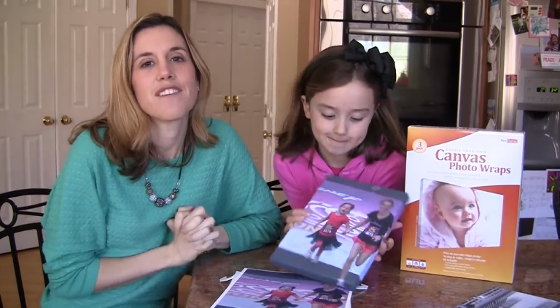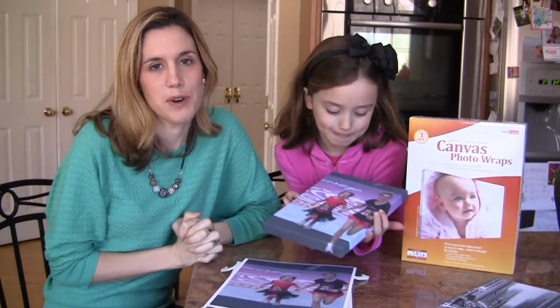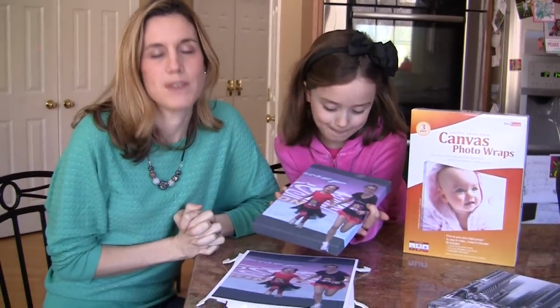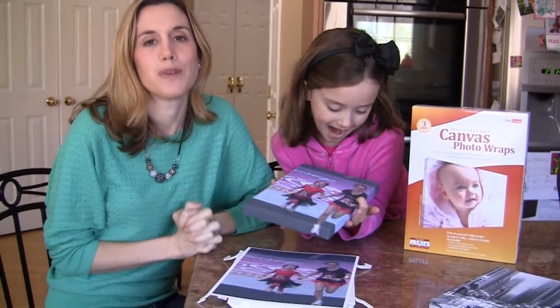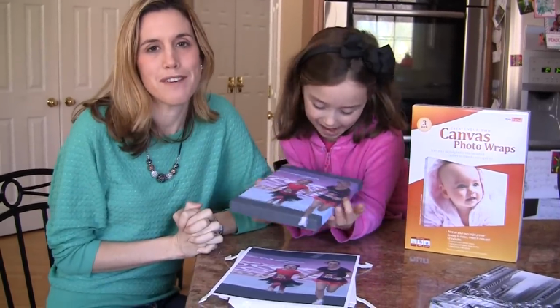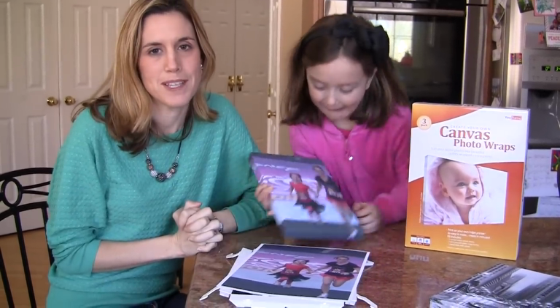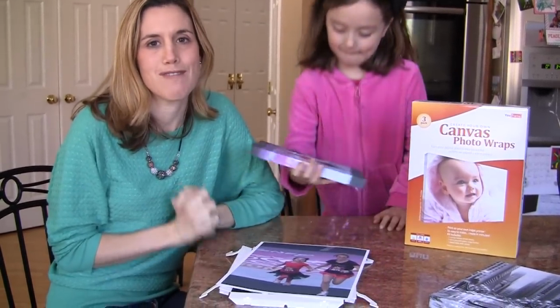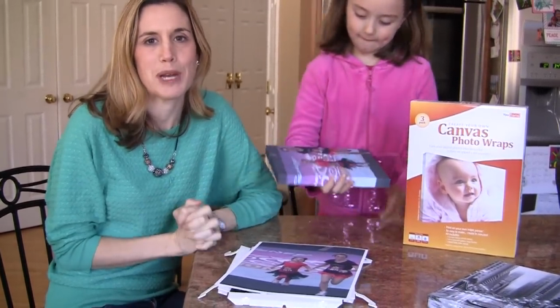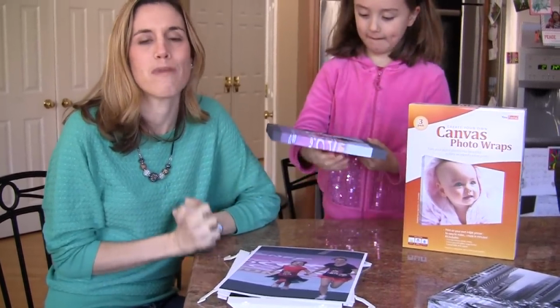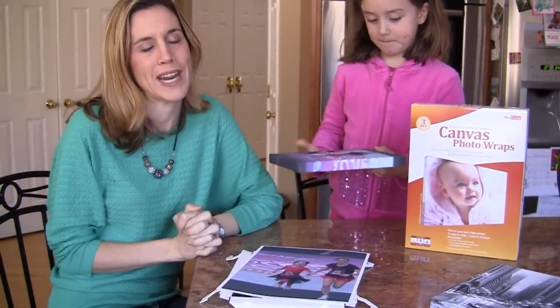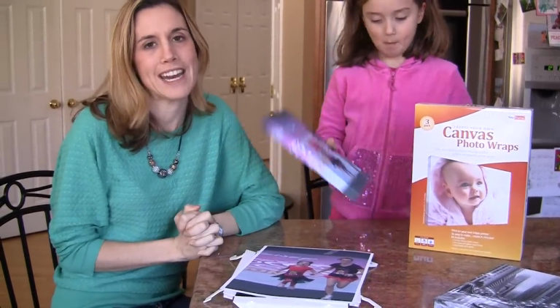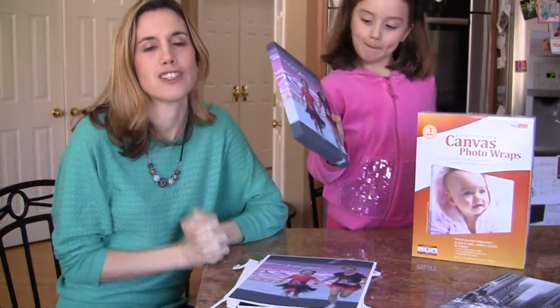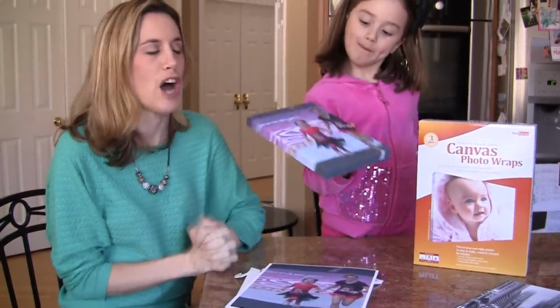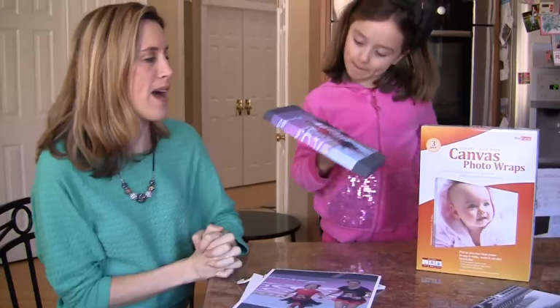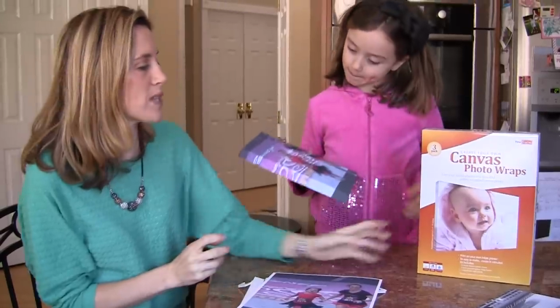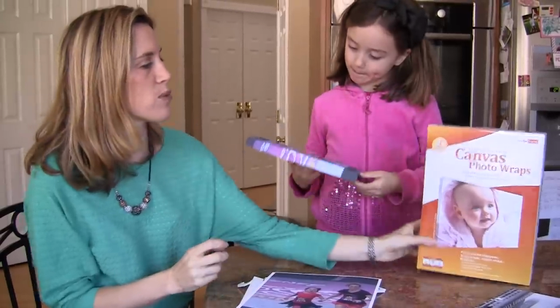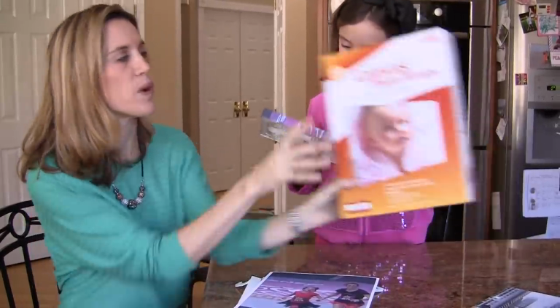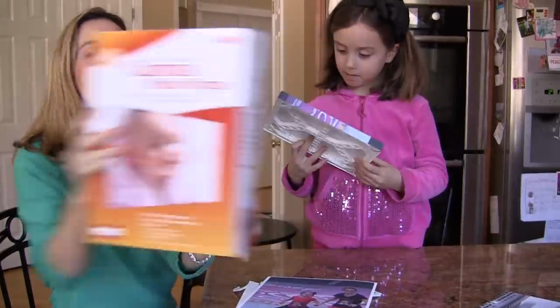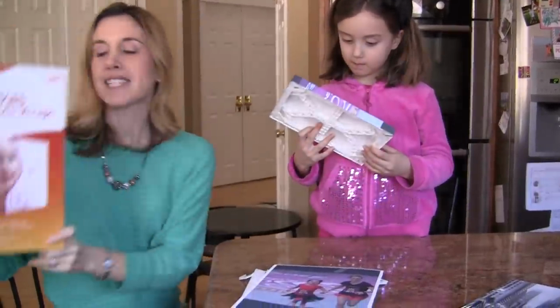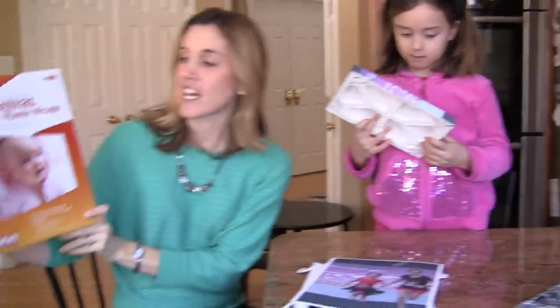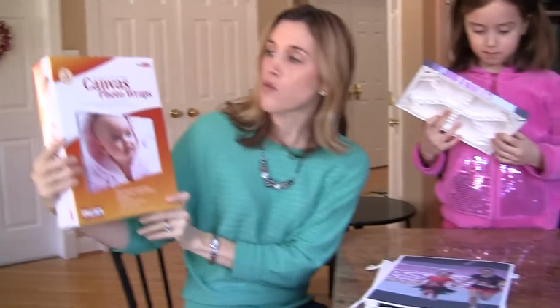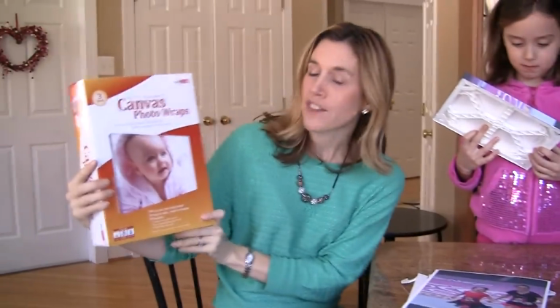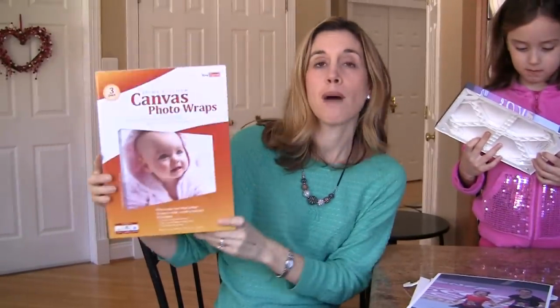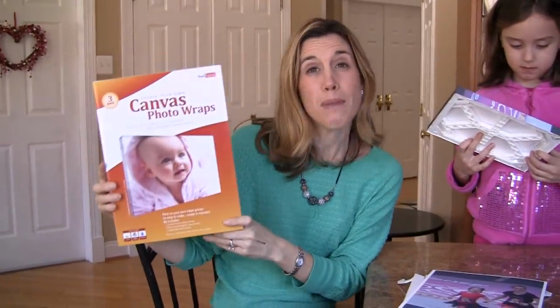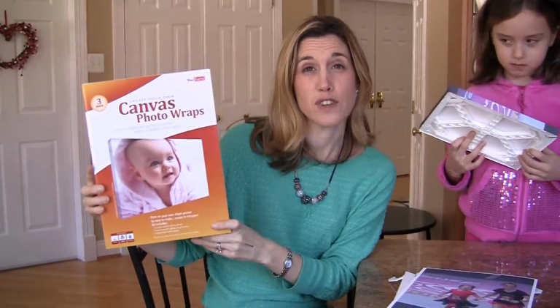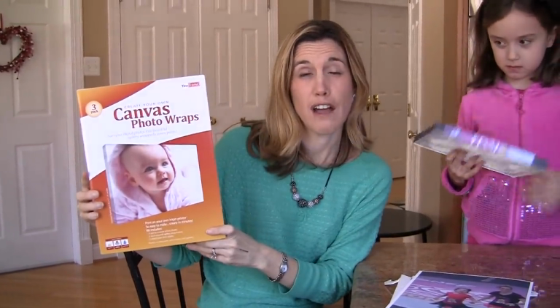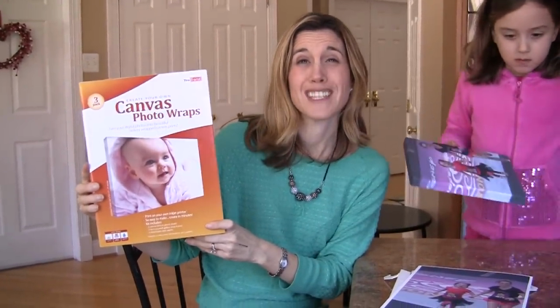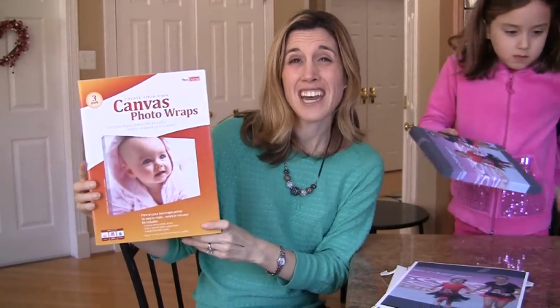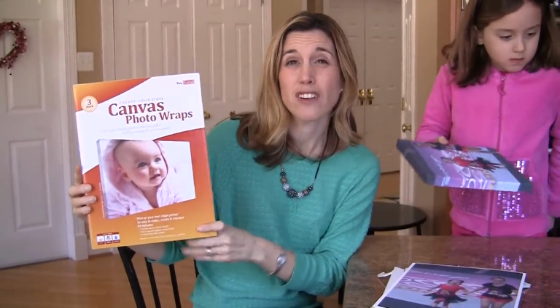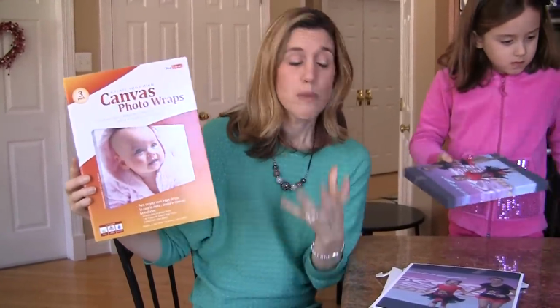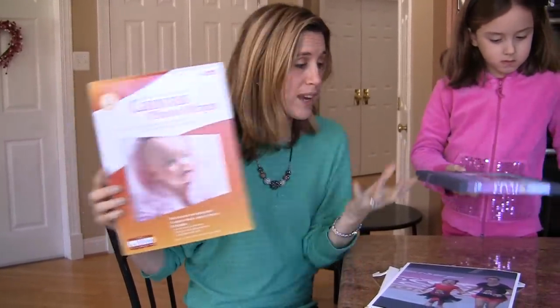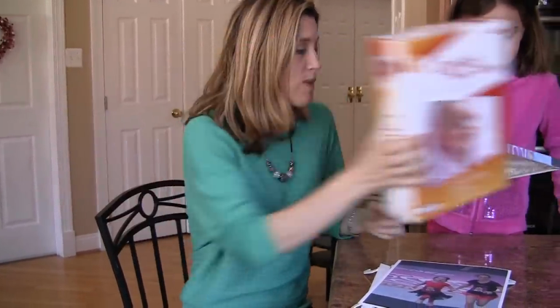Canvas Photo Wraps — a do-it-yourself frame system you can do at home for $29.99, sold at OfficeMax. We were sent these to review. Three of them come in one package for $30, so that's $10 per canvas wrap.